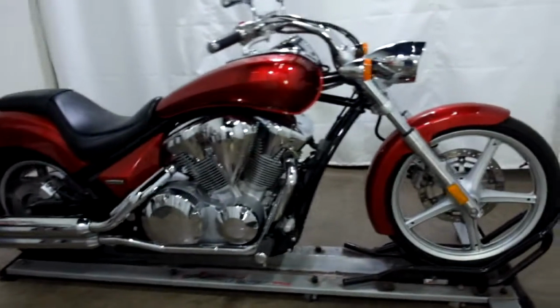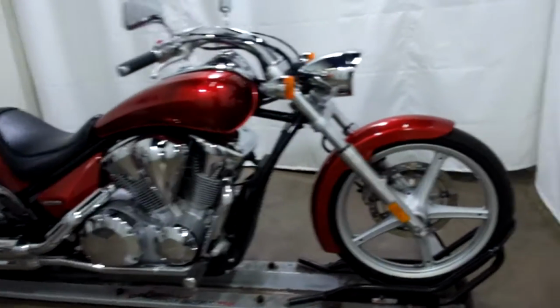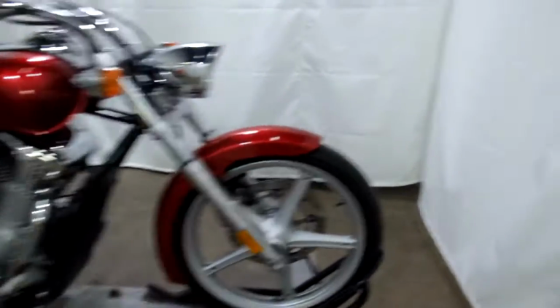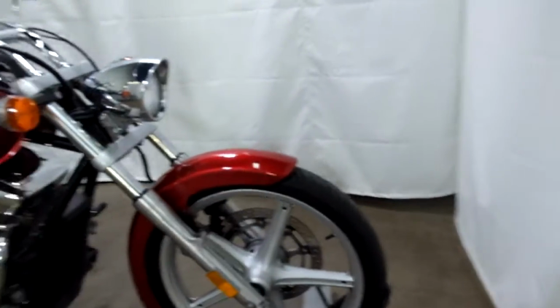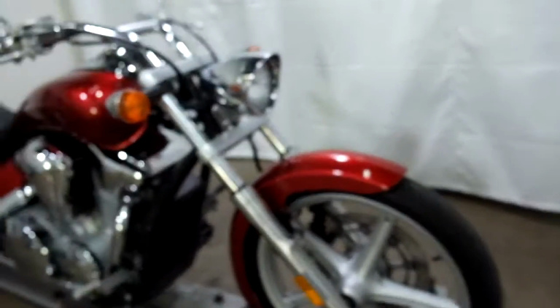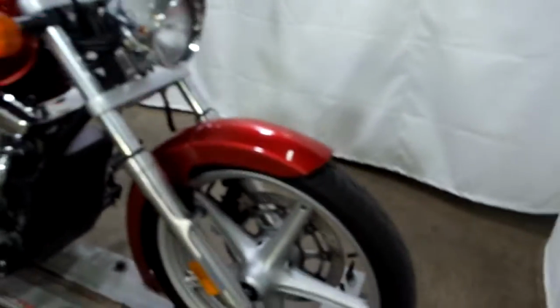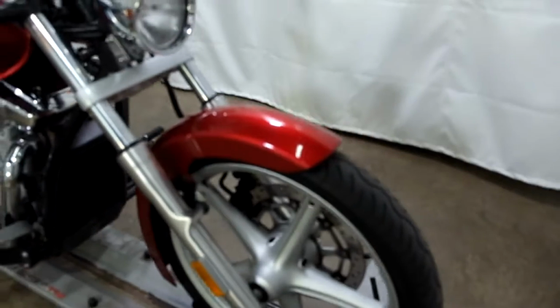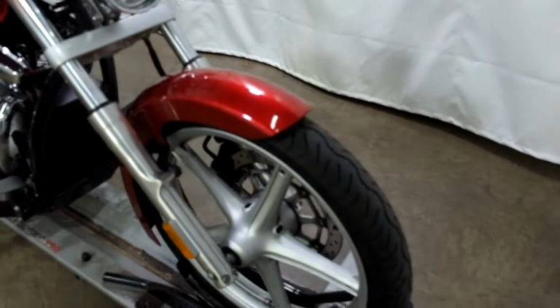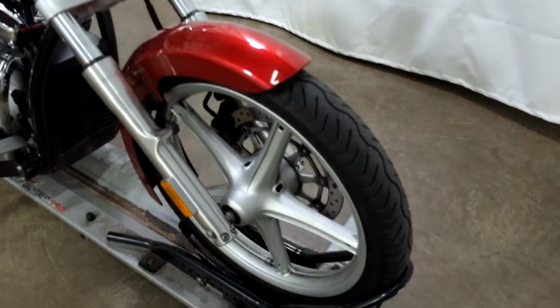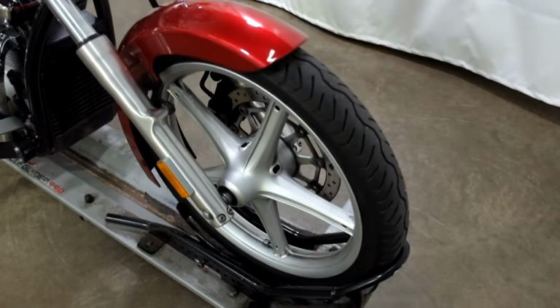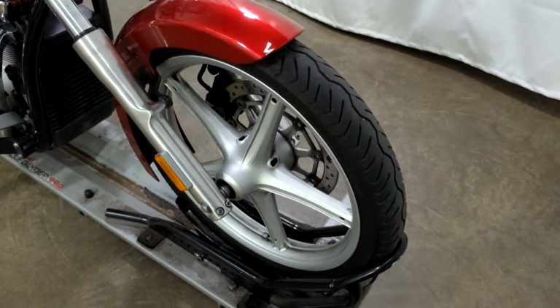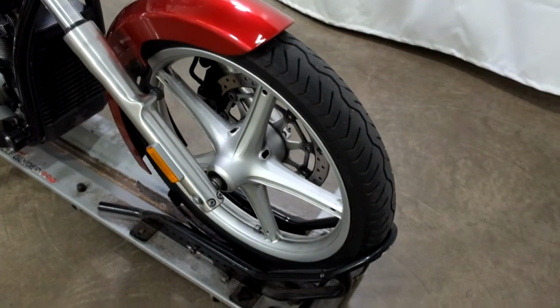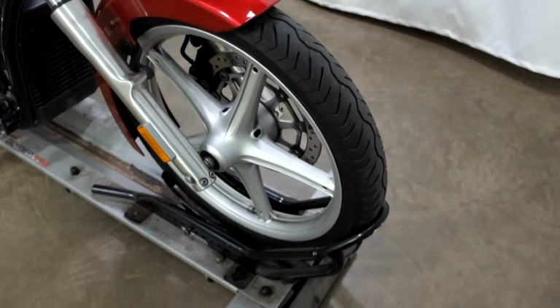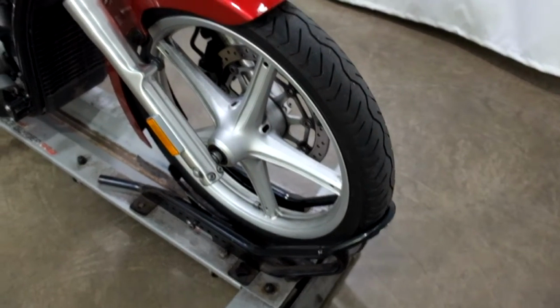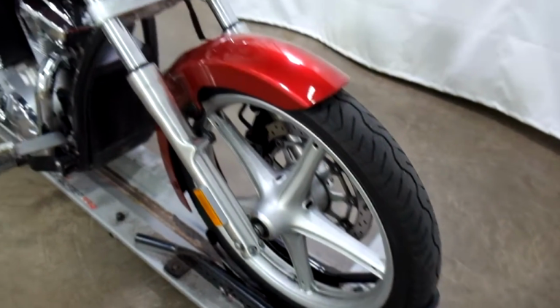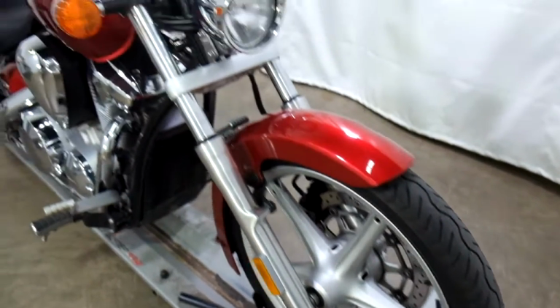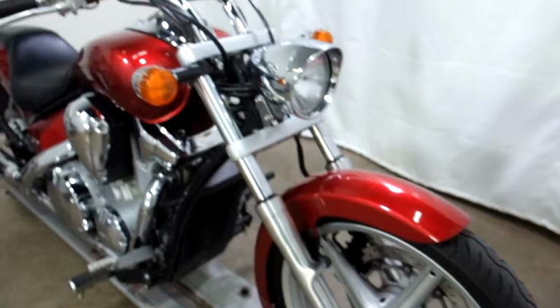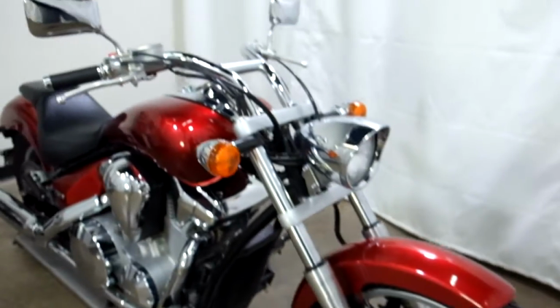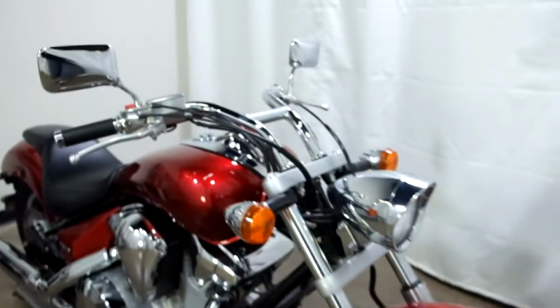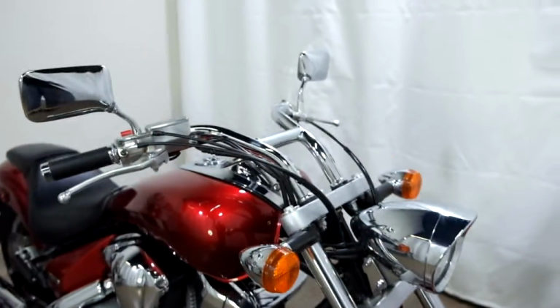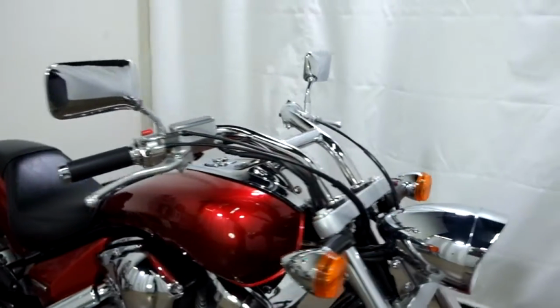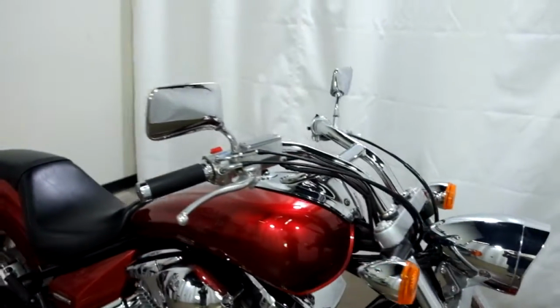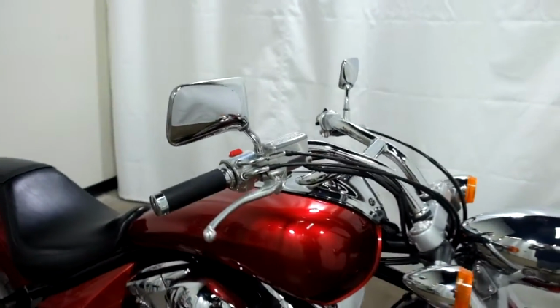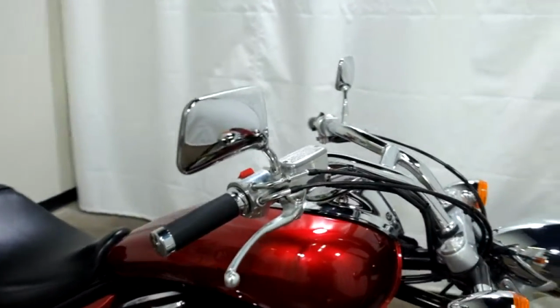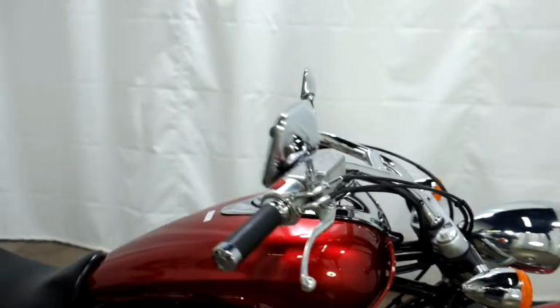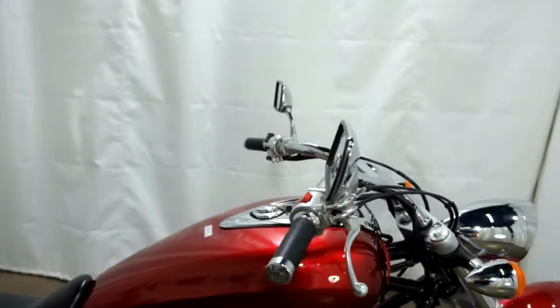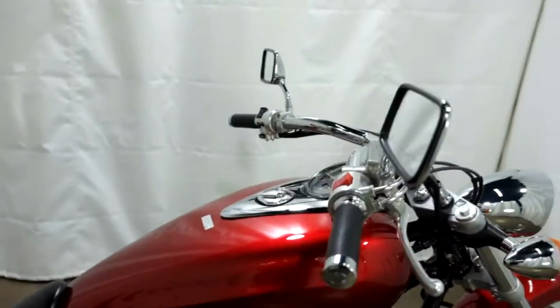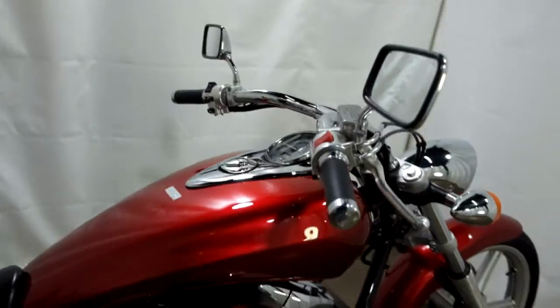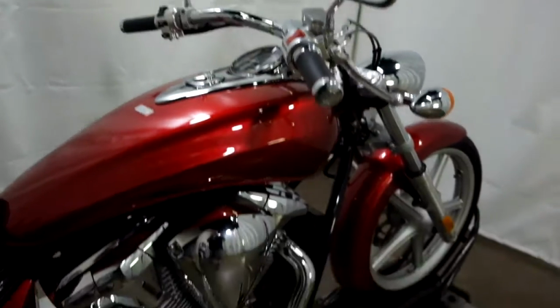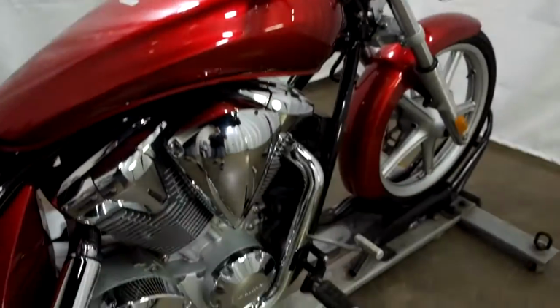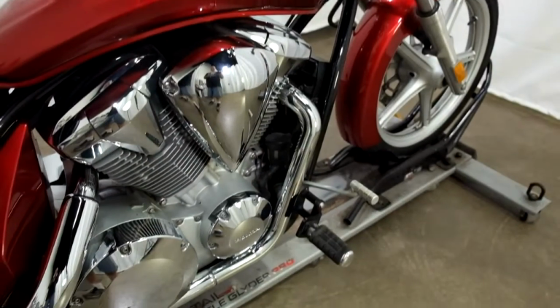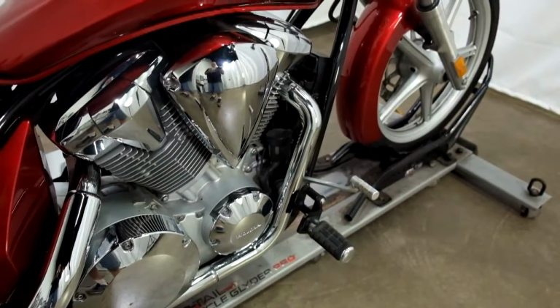This Sabre is all stock still. The front tire is in good shape, plenty of miles left on that. It comes with factory pullback bars and forward controls.